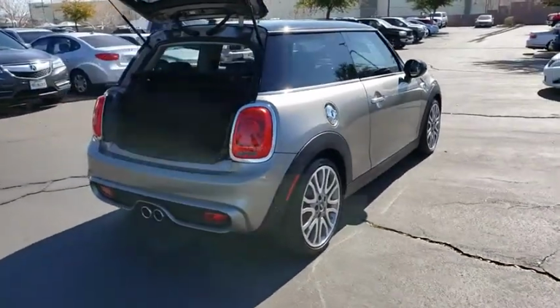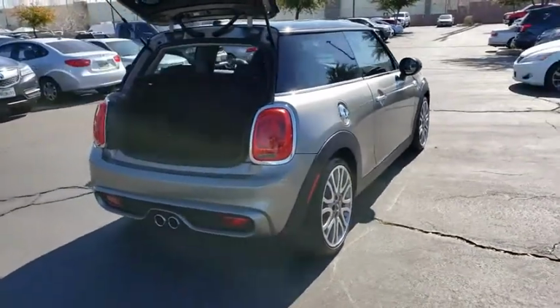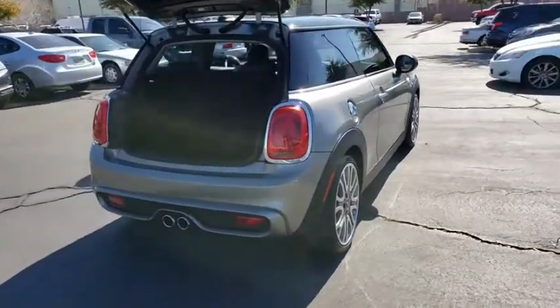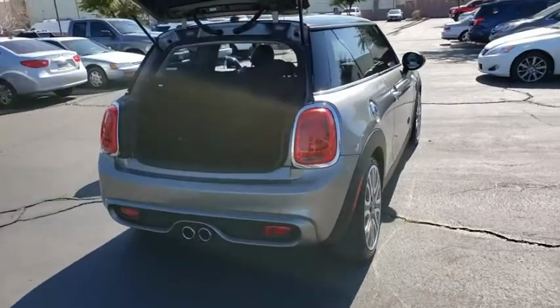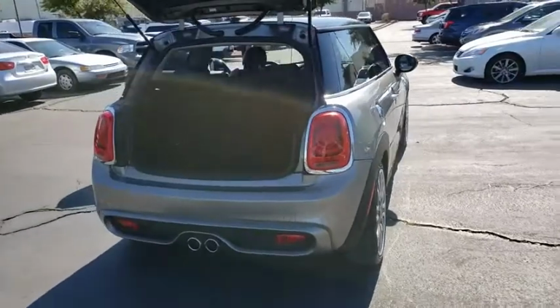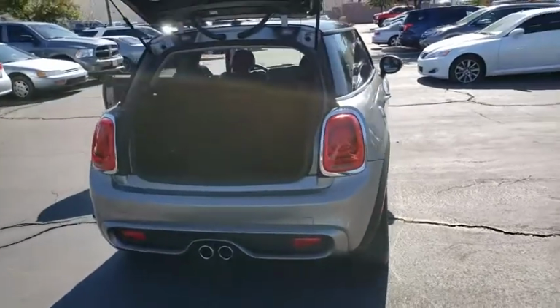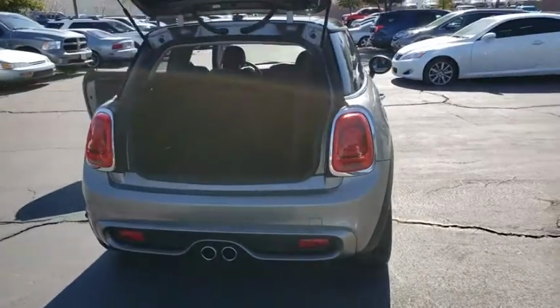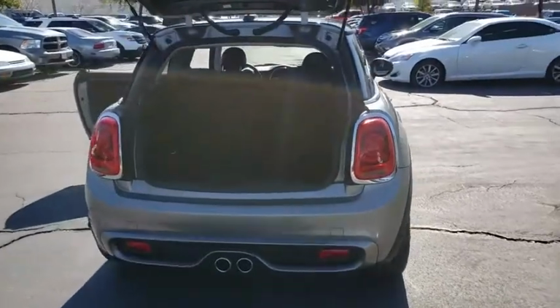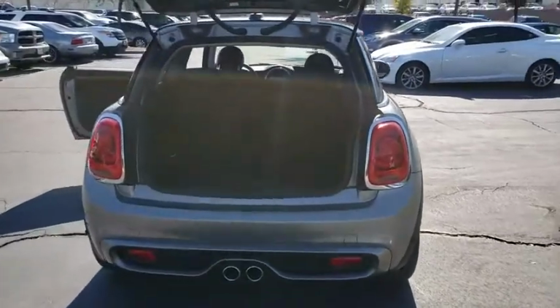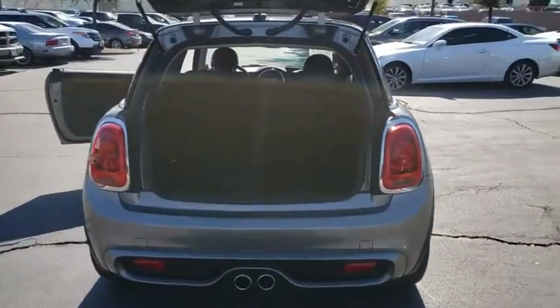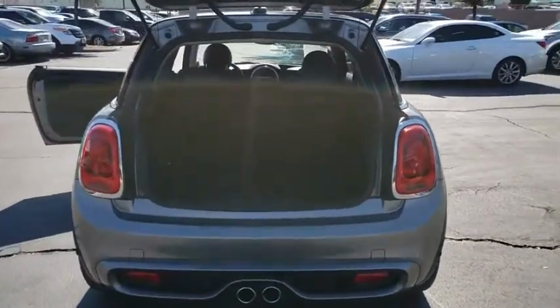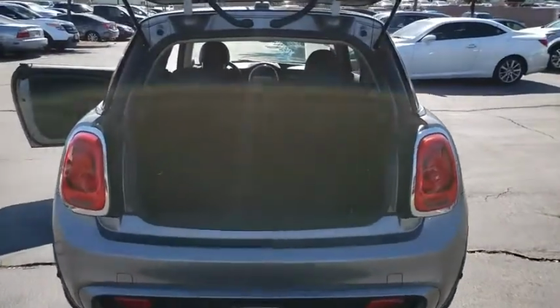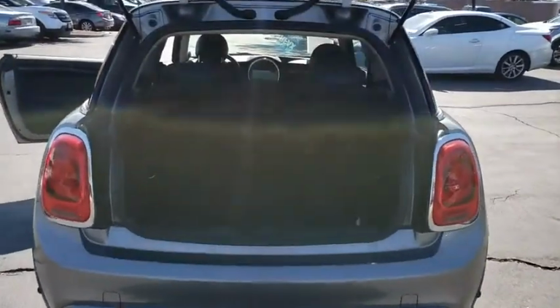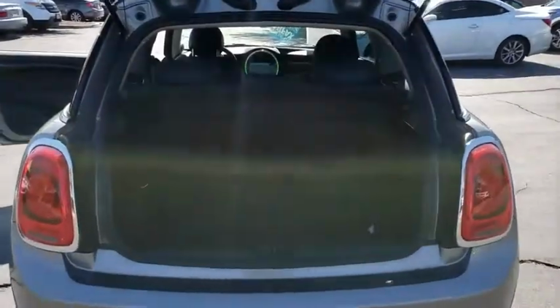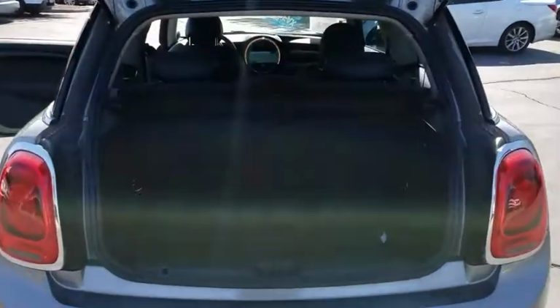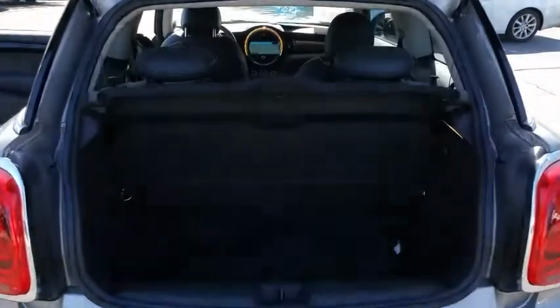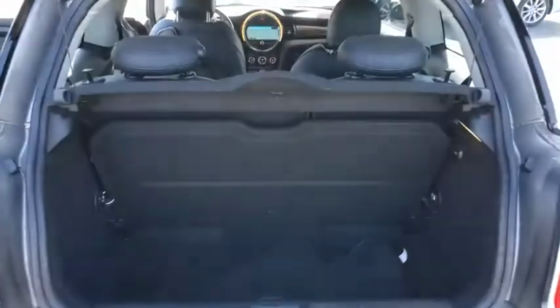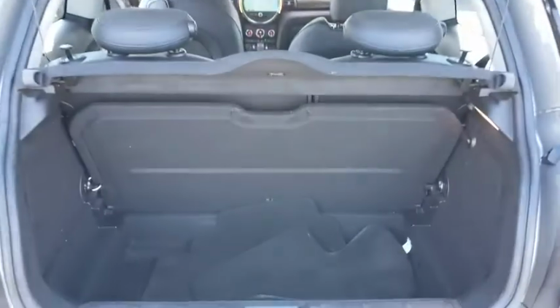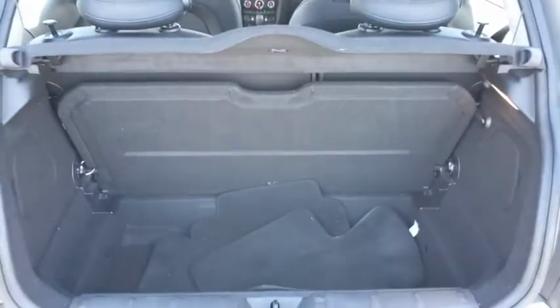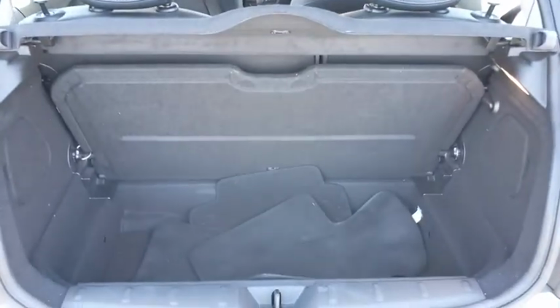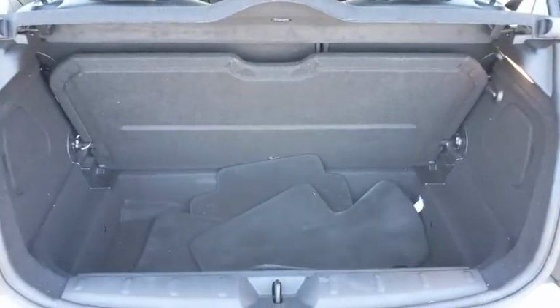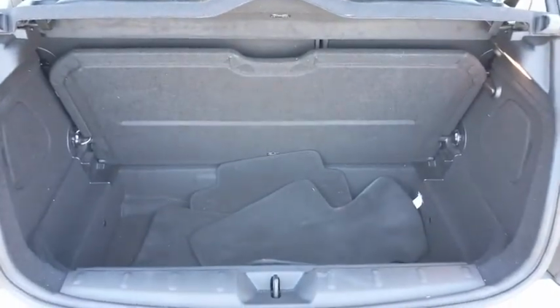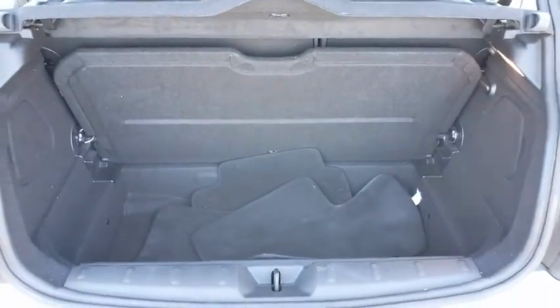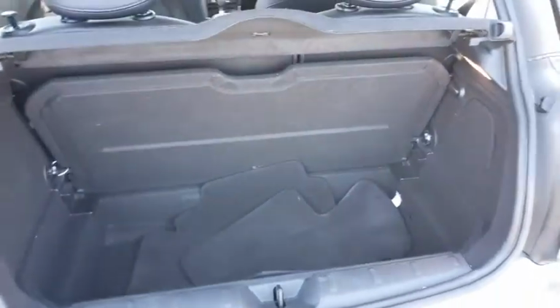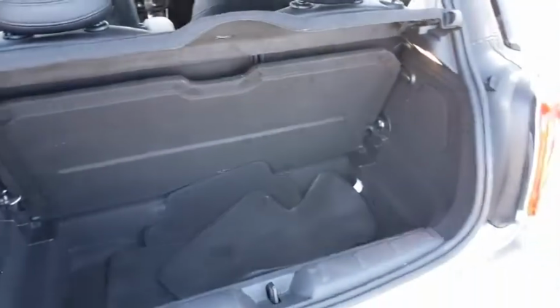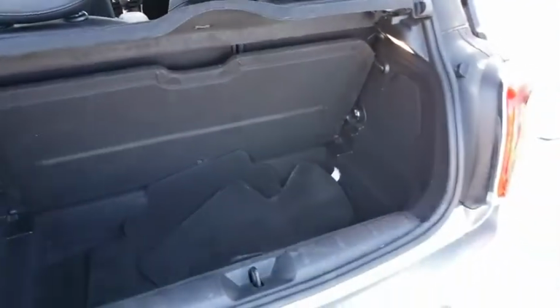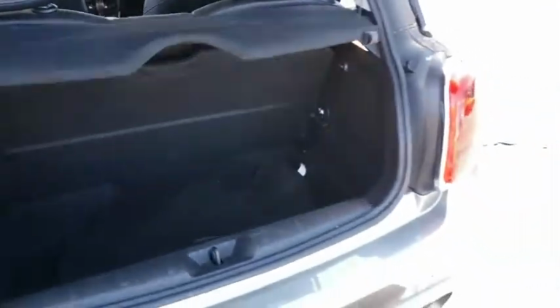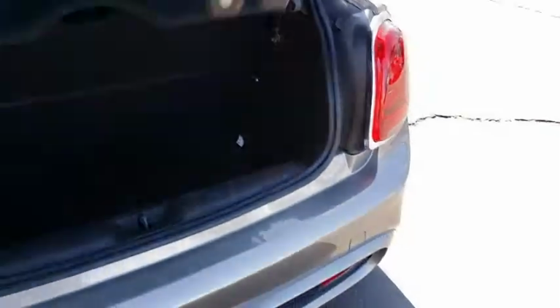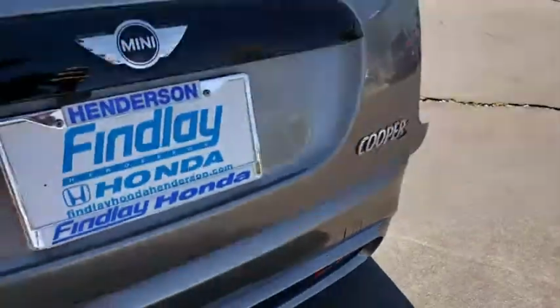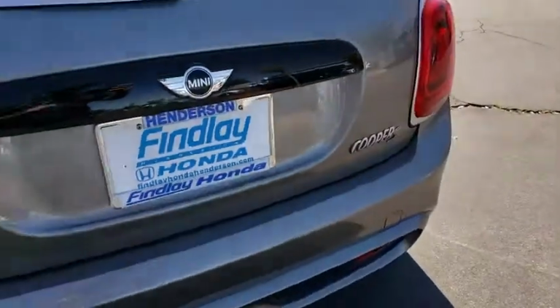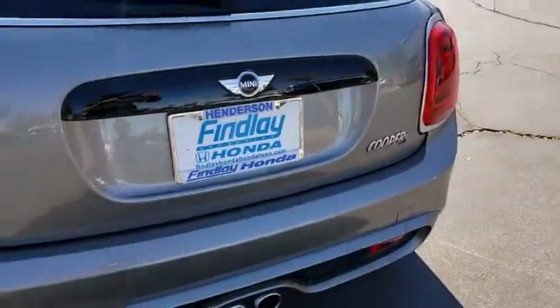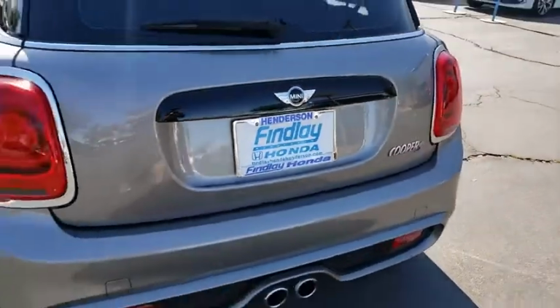Here are some of this vehicle's great options: fog lights, power door locks, remote keyless entry, daytime running lights, tilt steering wheel, rain sensing wipers, dynamic cruise control, tire pressure monitoring system.